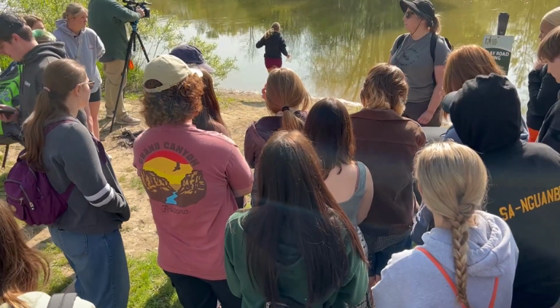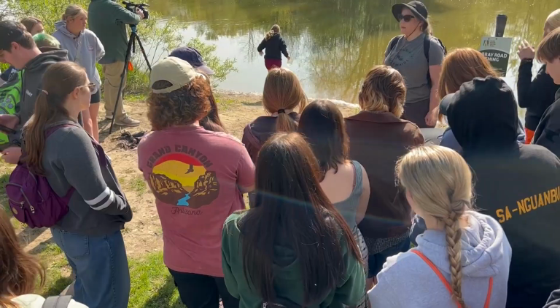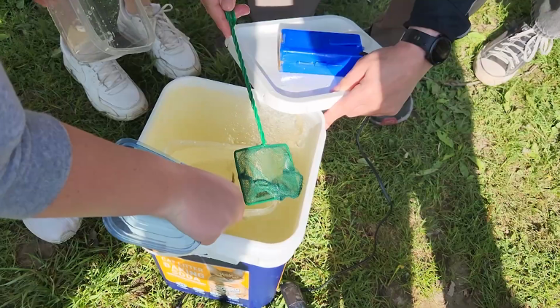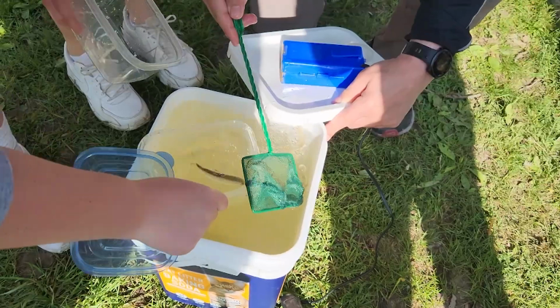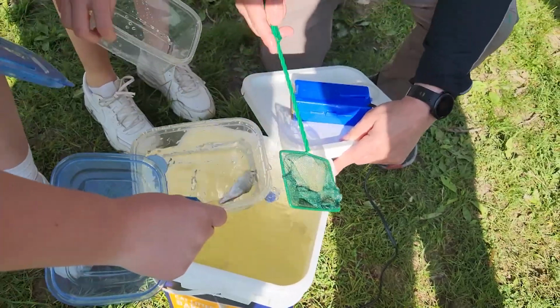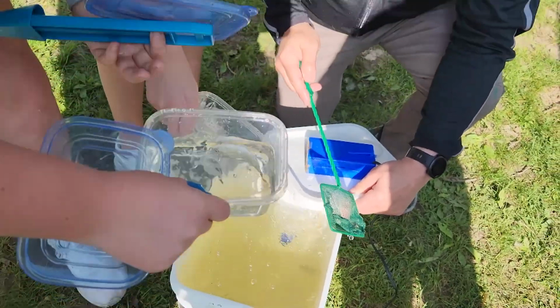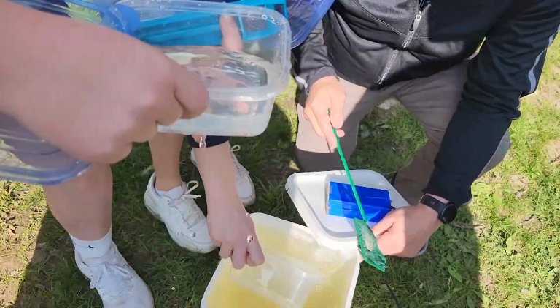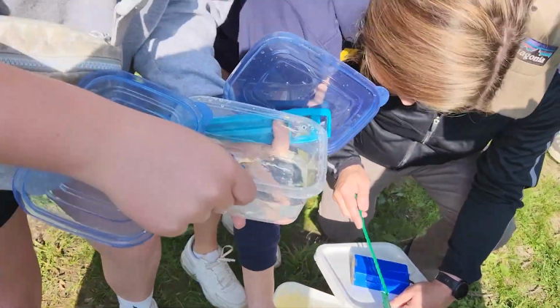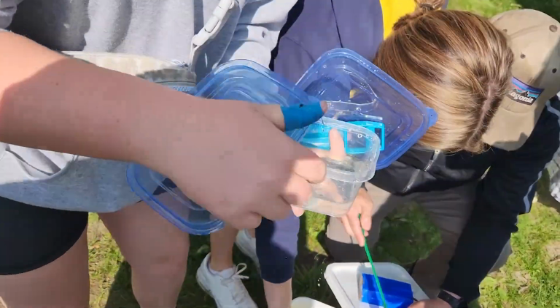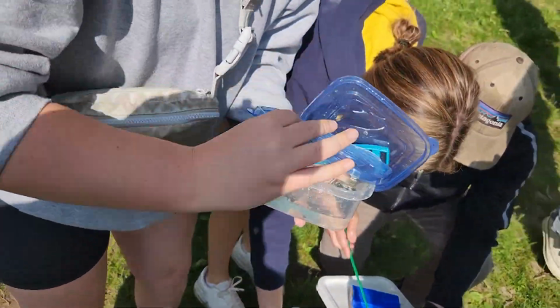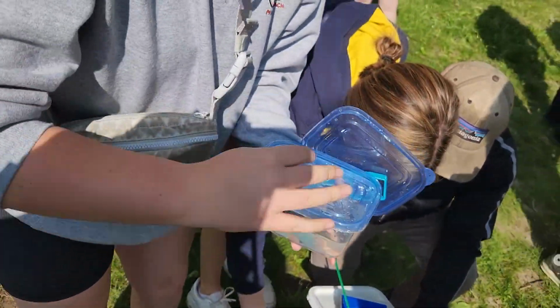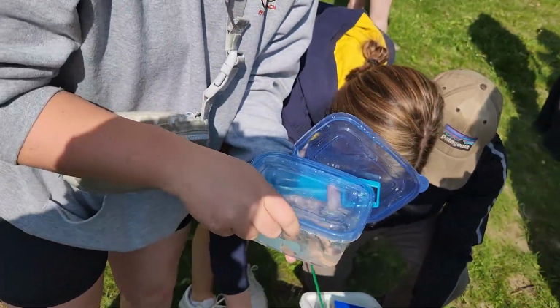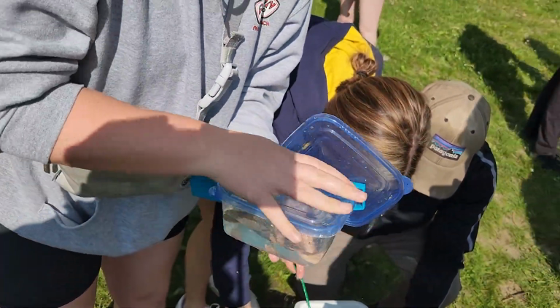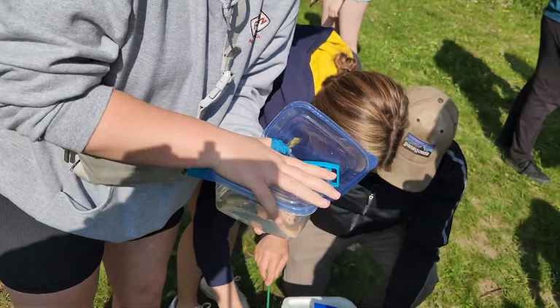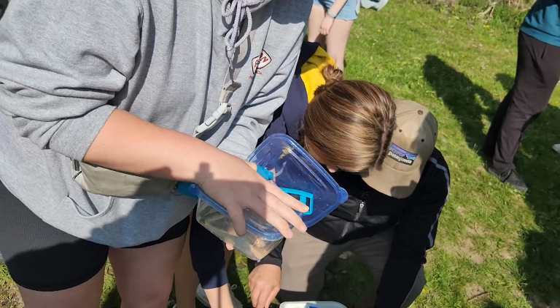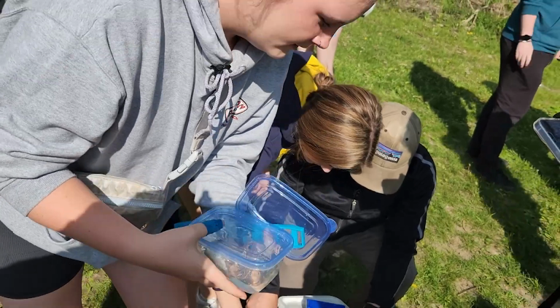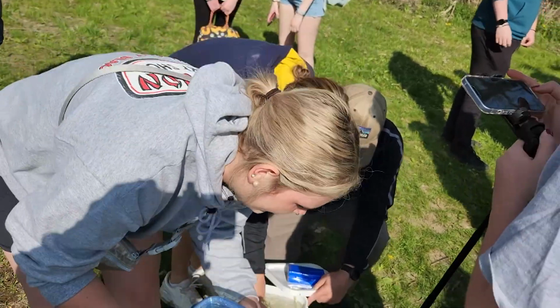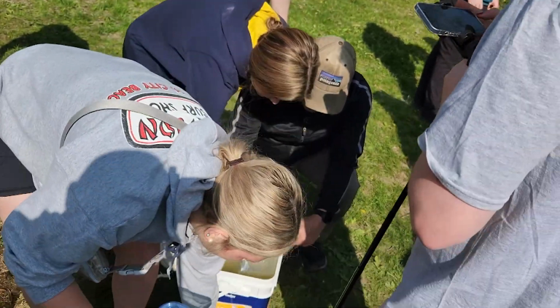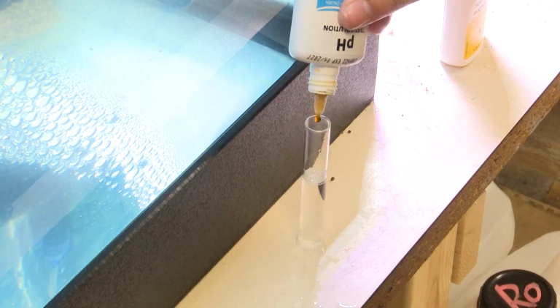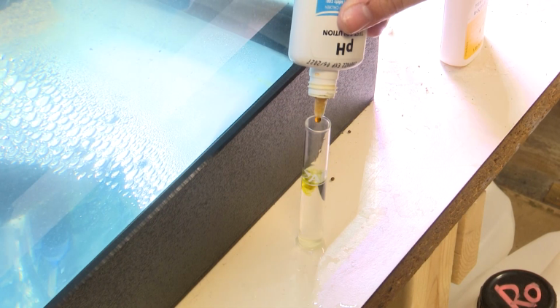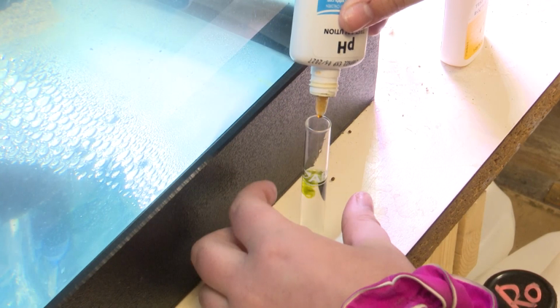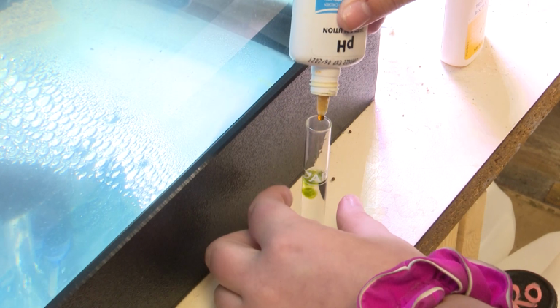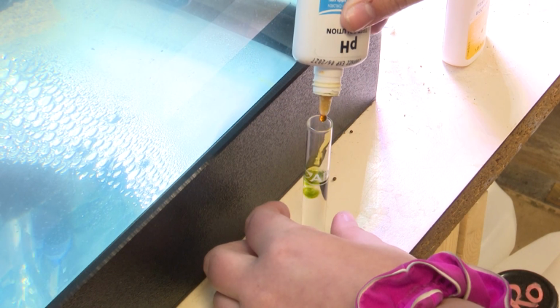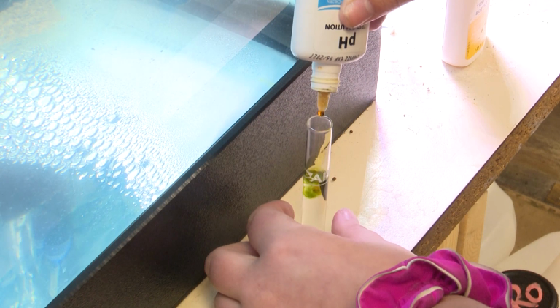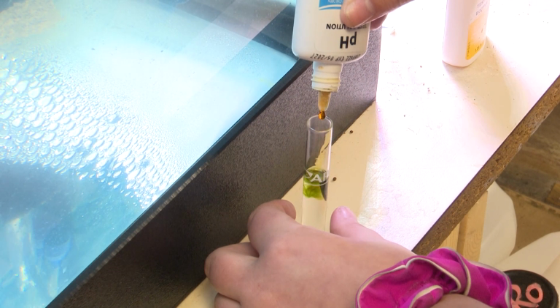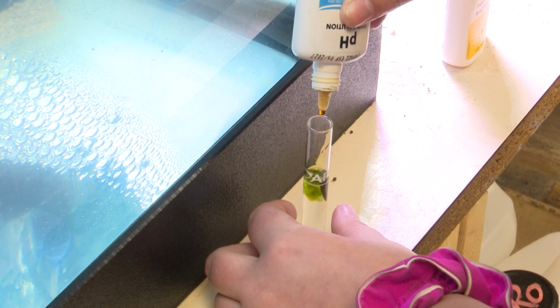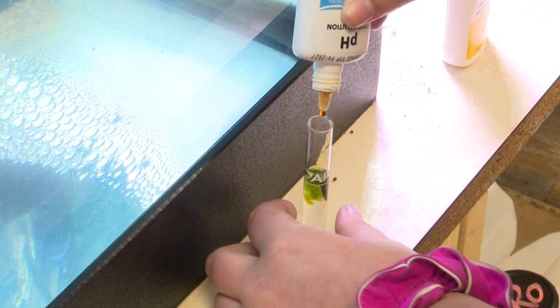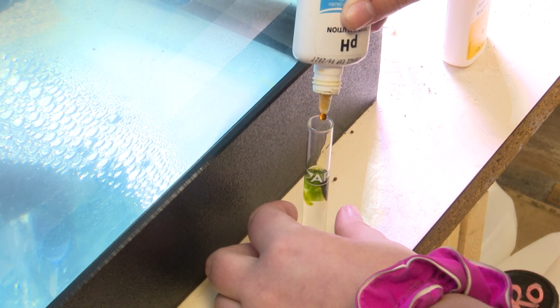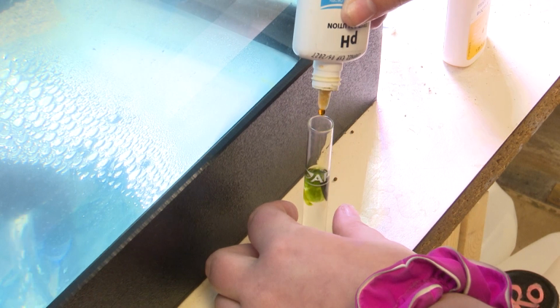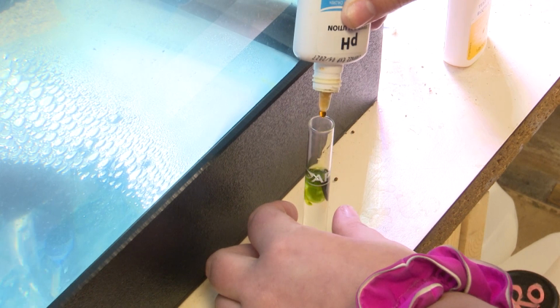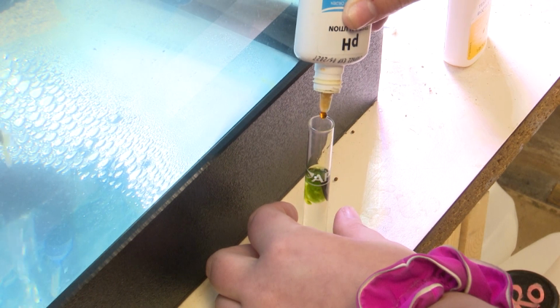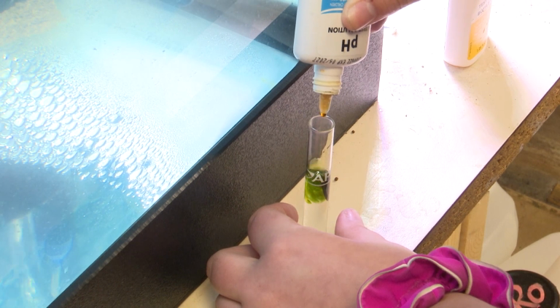Instead of catch and release, these students practice raise and release. Over the past year, Davison High School Environmental and Art students raised these fish from the early days all the way to smolts, also known as fish teenagers.